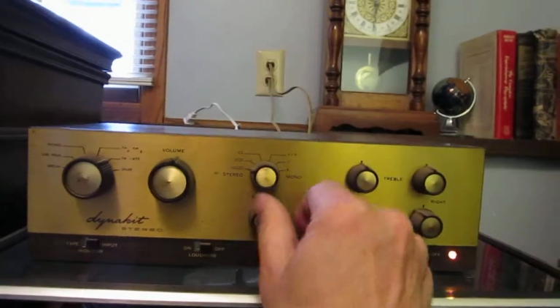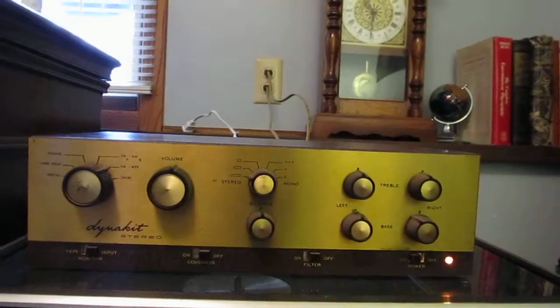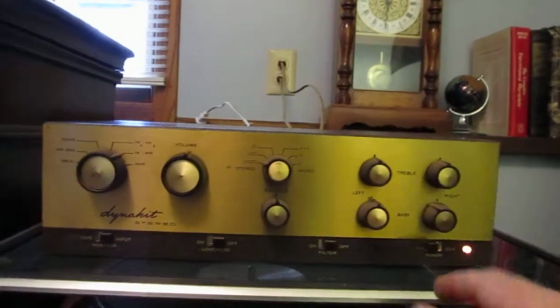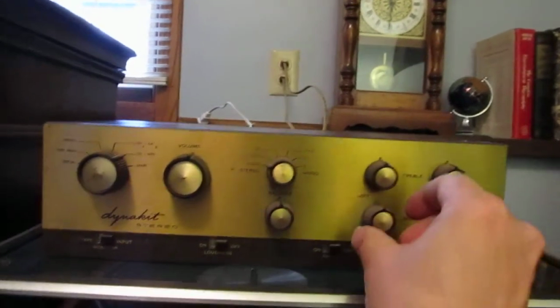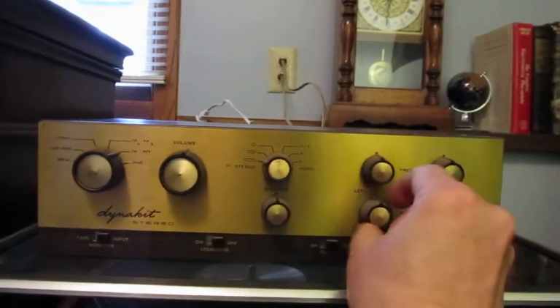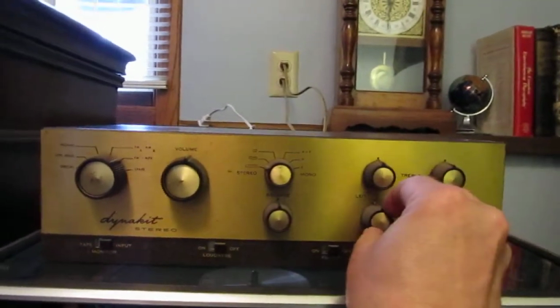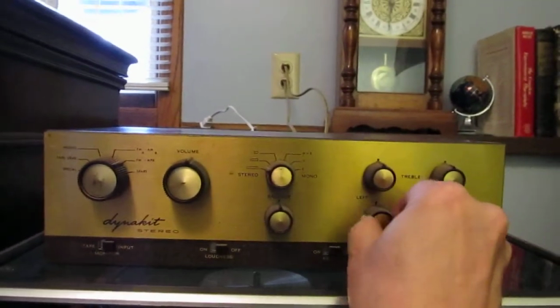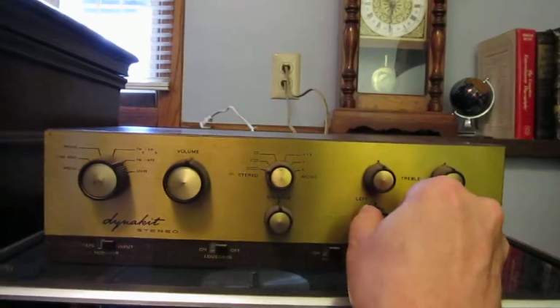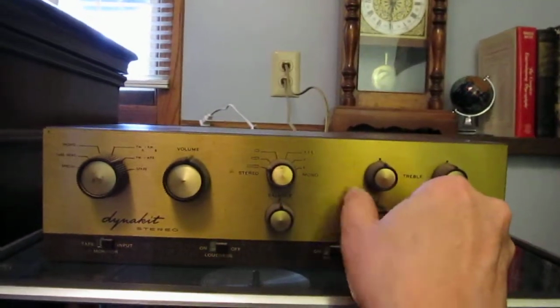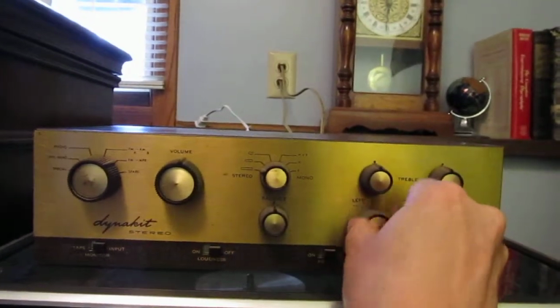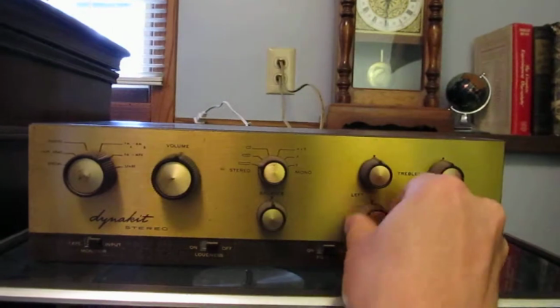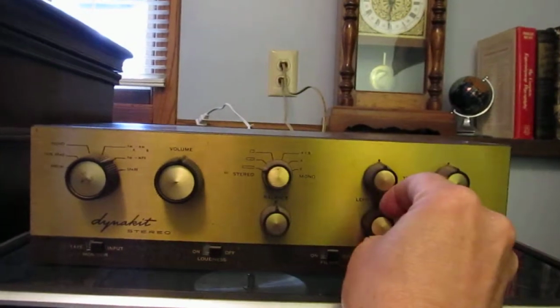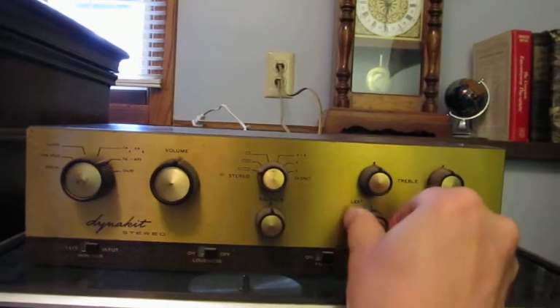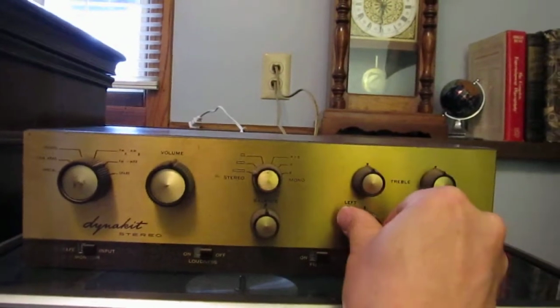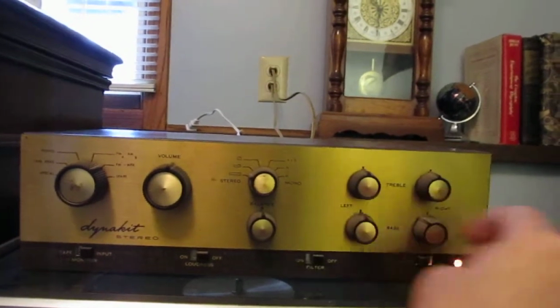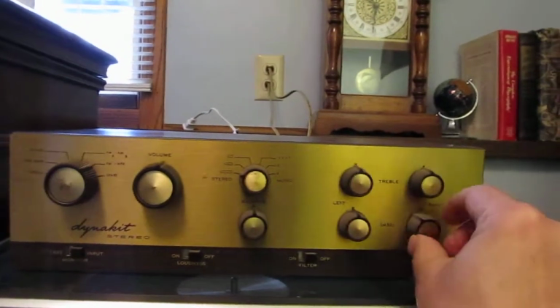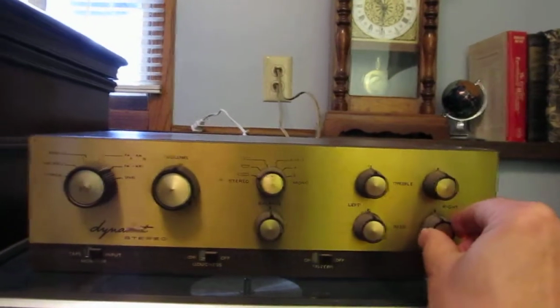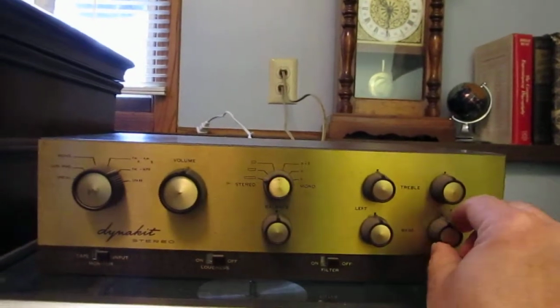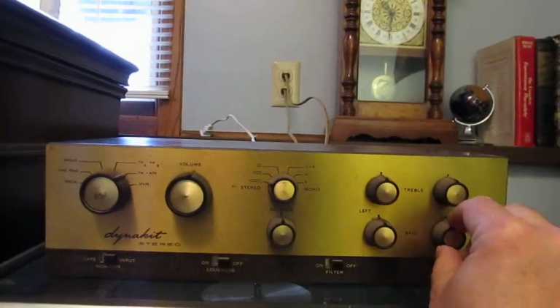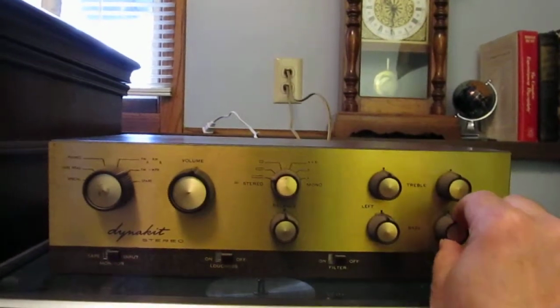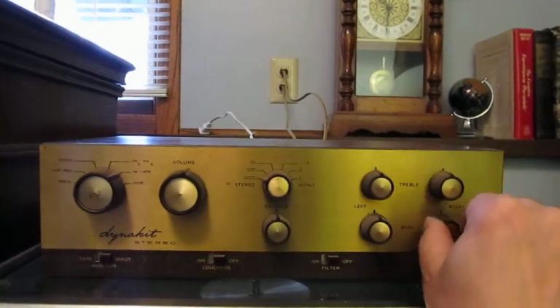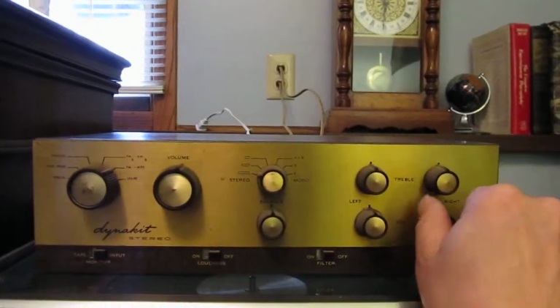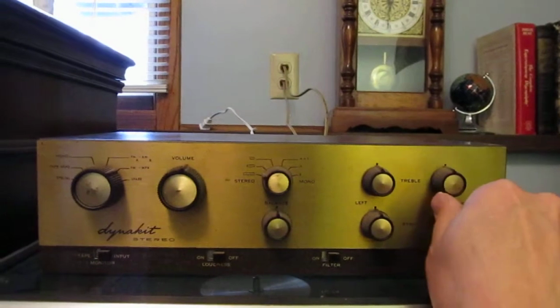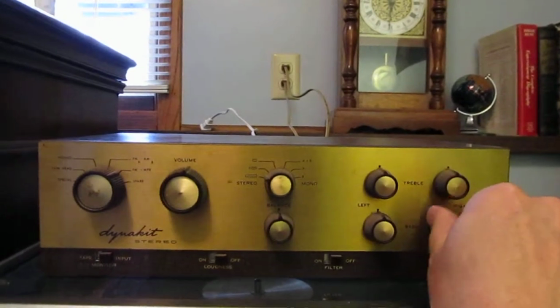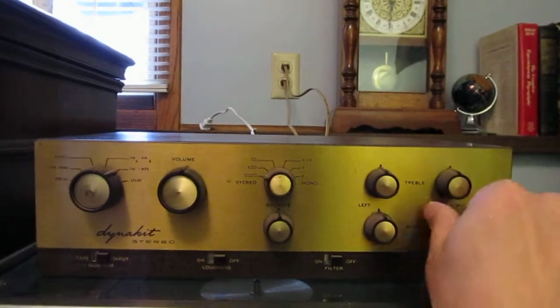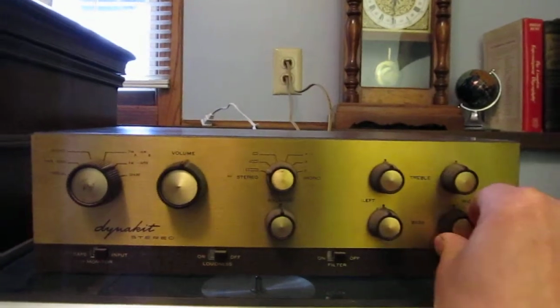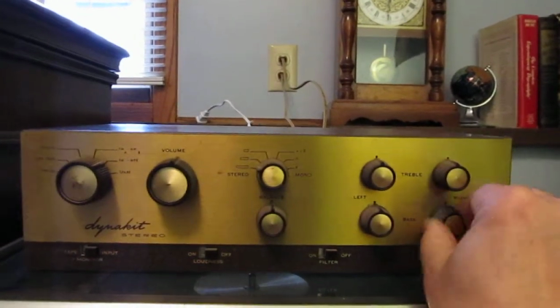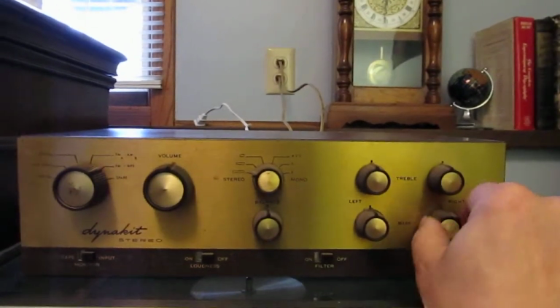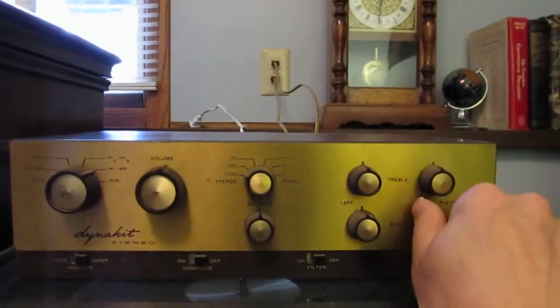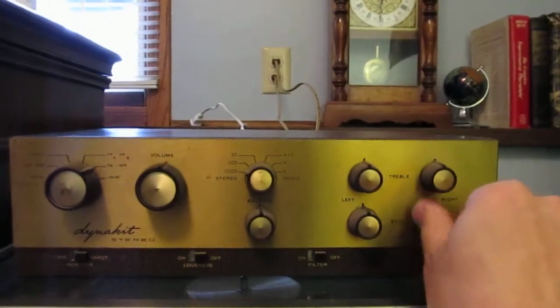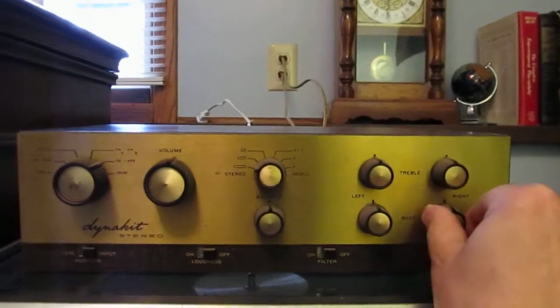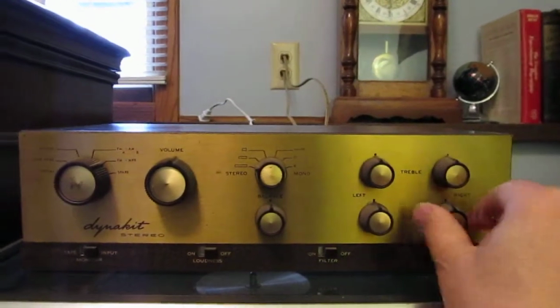If we look at the bass control on the left, we hear that doing what it's supposed to do. And the bass control on the right — I hear it doing what it's supposed to do.